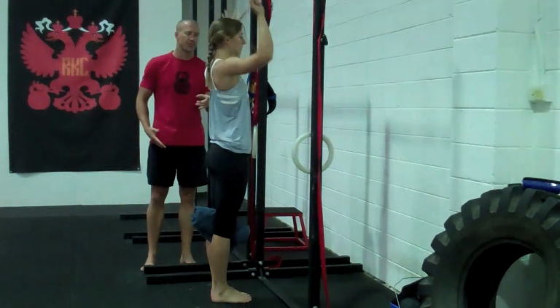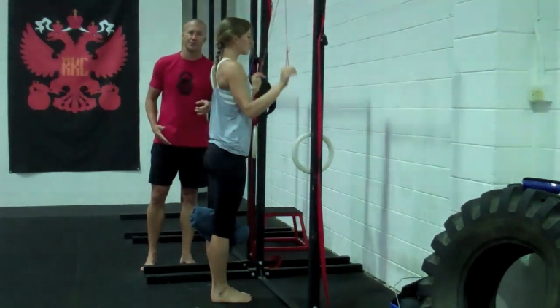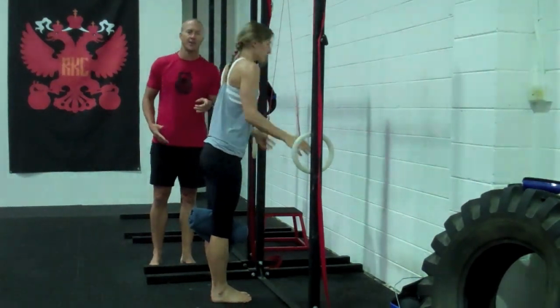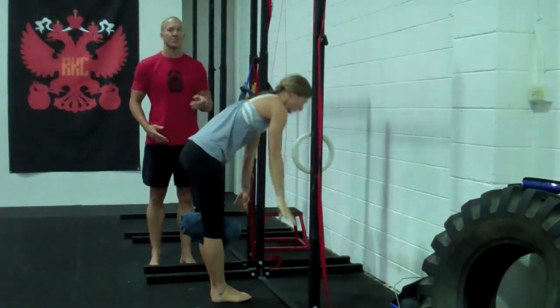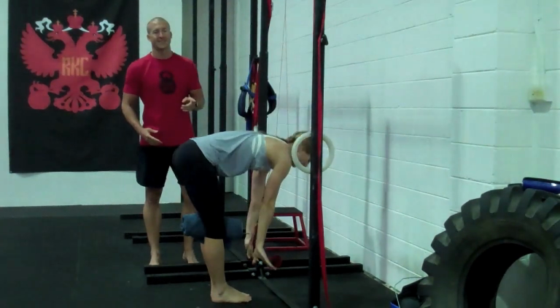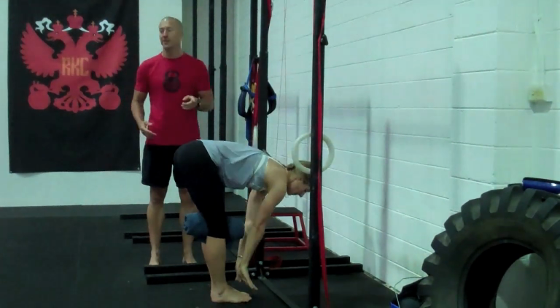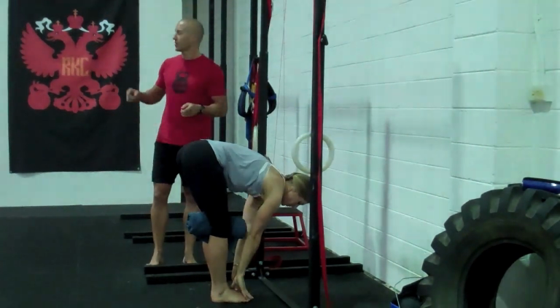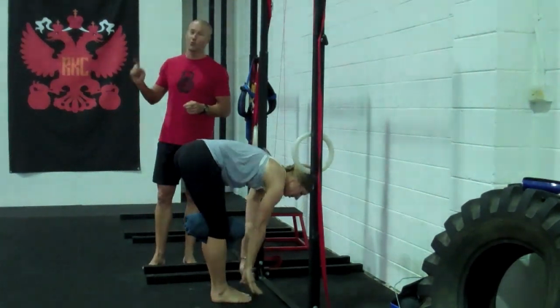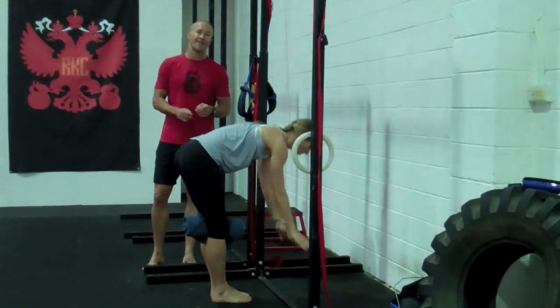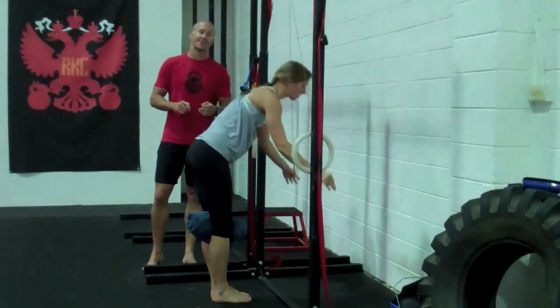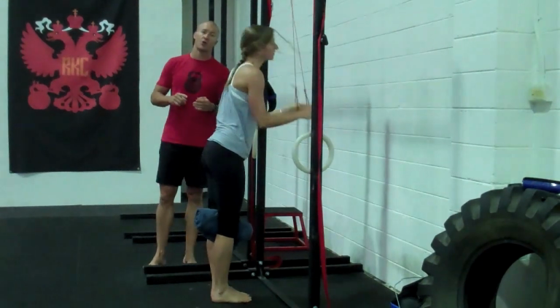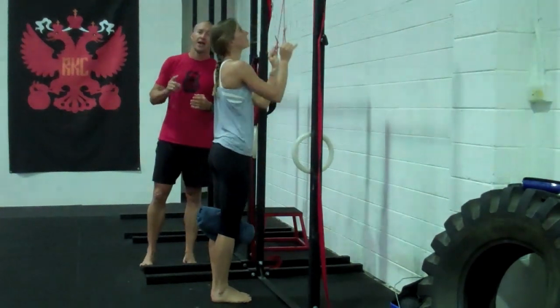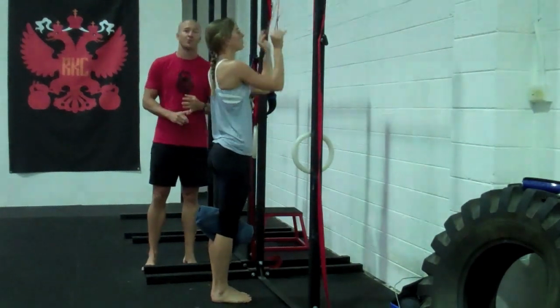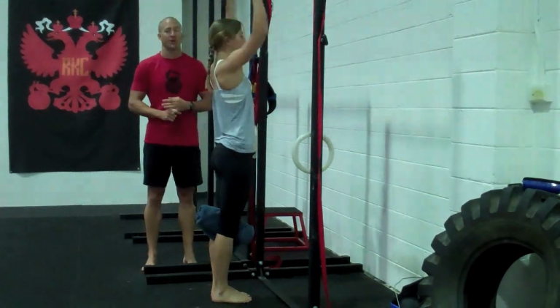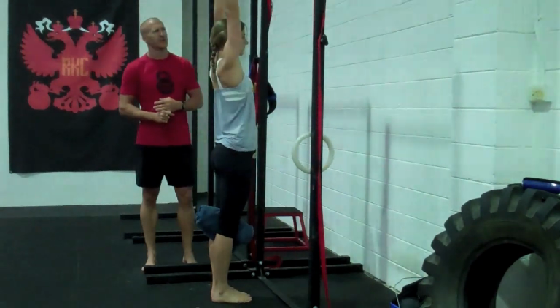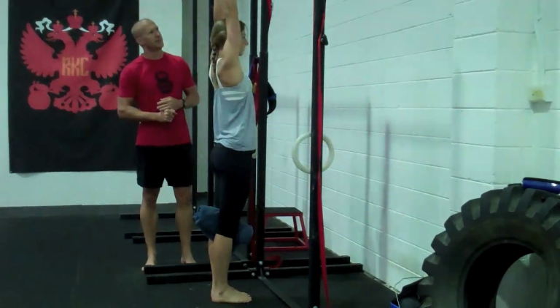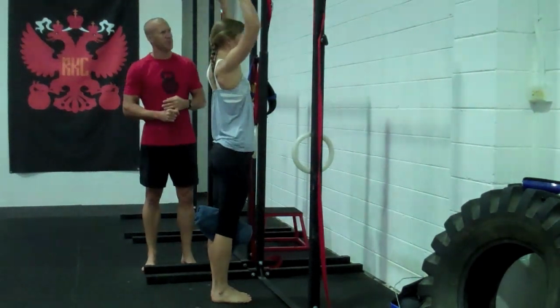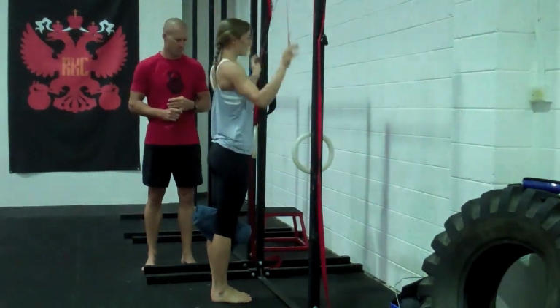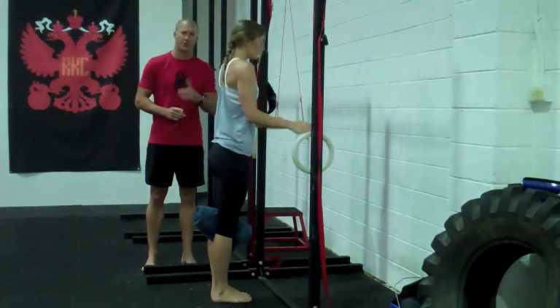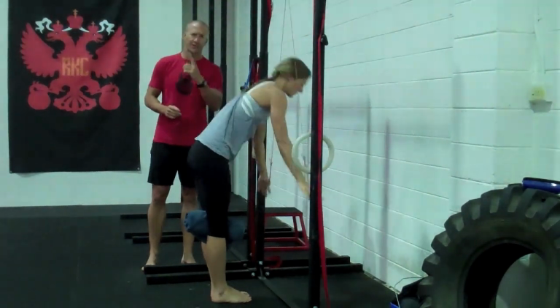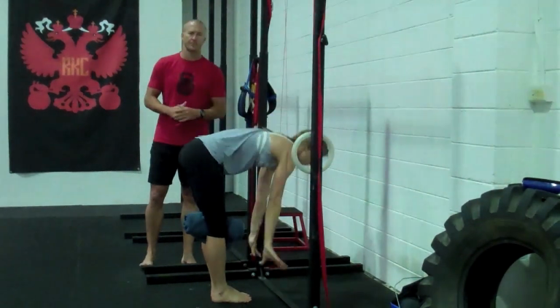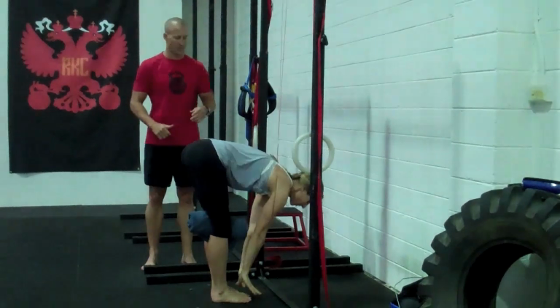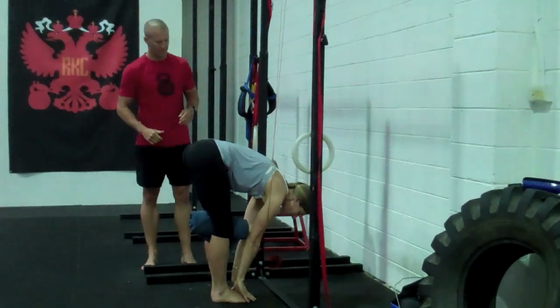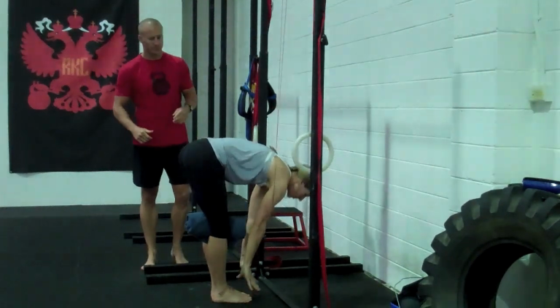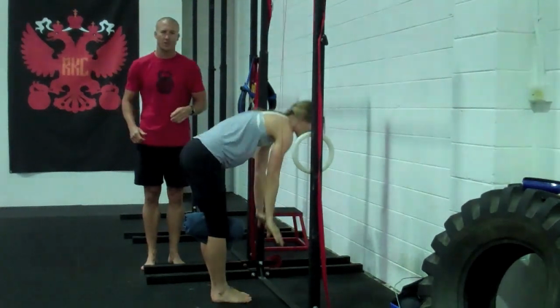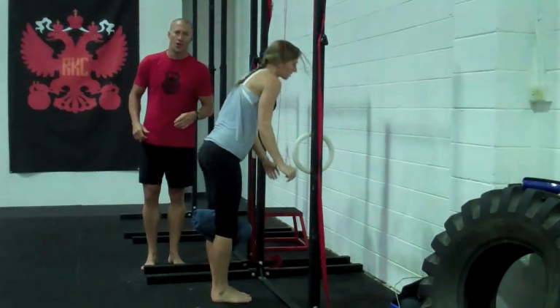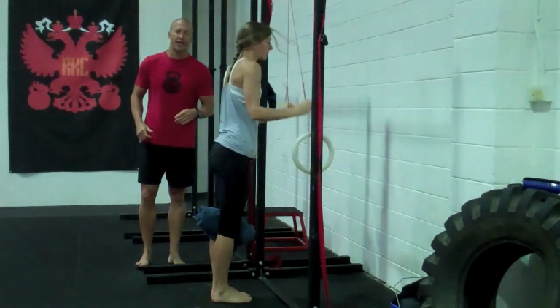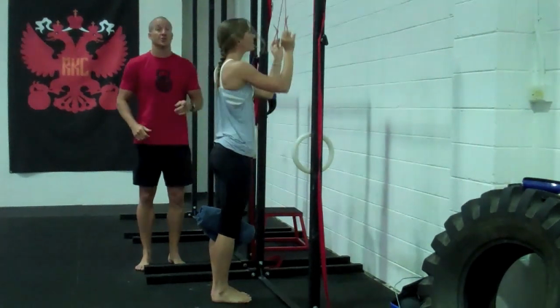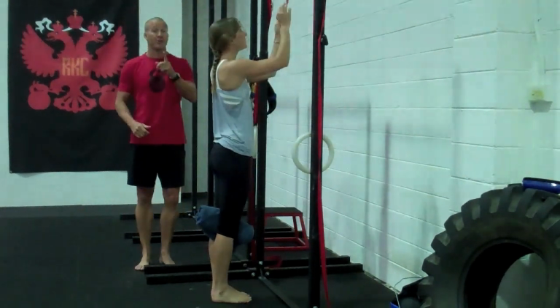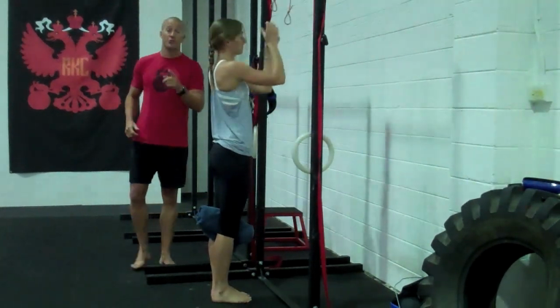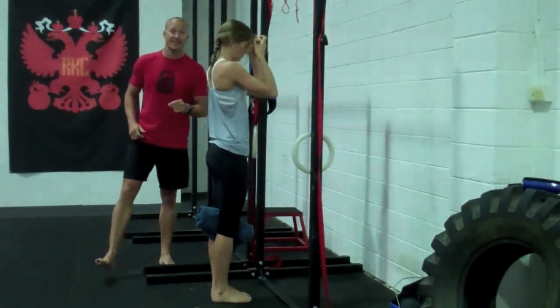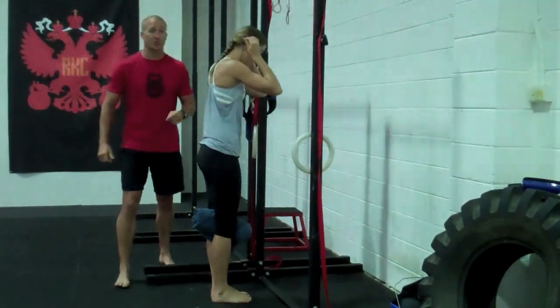This is now starting to switch on that ab internal oblique and adductors circuit — we're just going to do ten. Once she's done ten, we're going to go and retest our deep squat and see where we've got to. Okay, so now we're going to go and retest the deep squat.